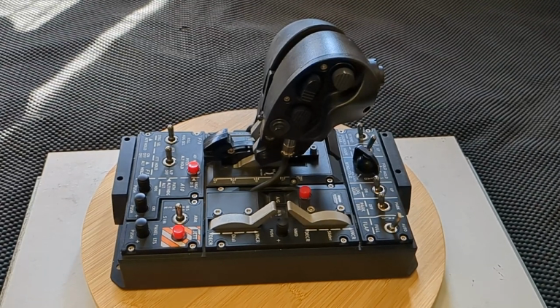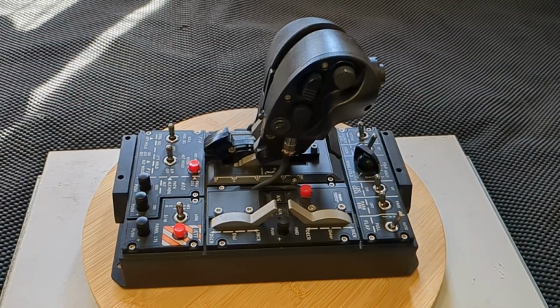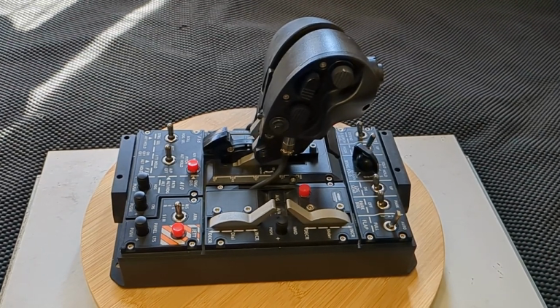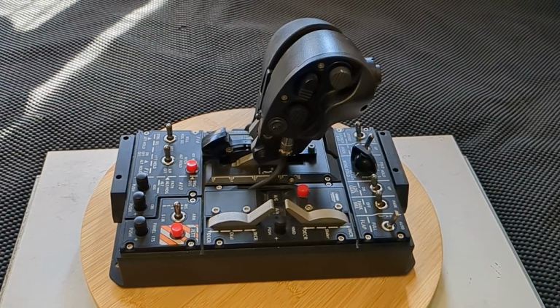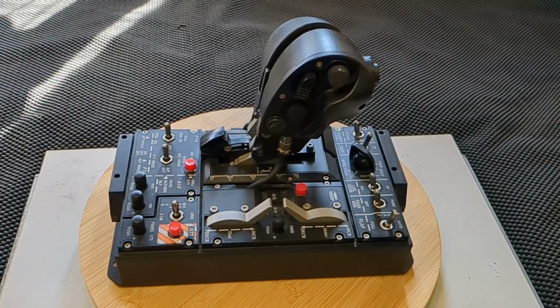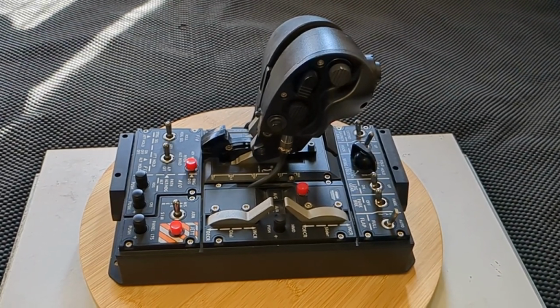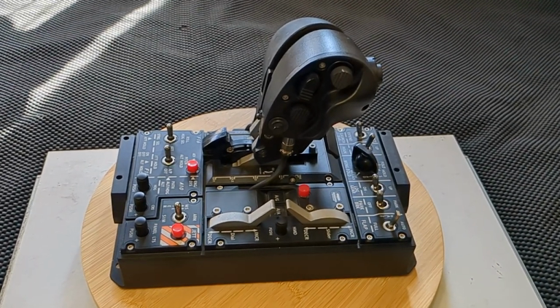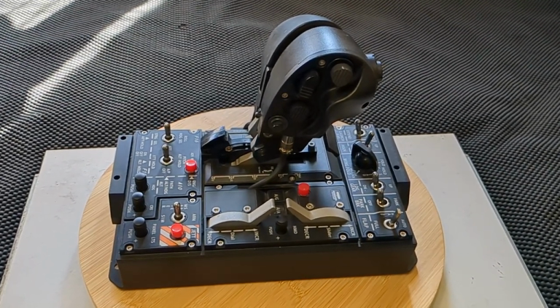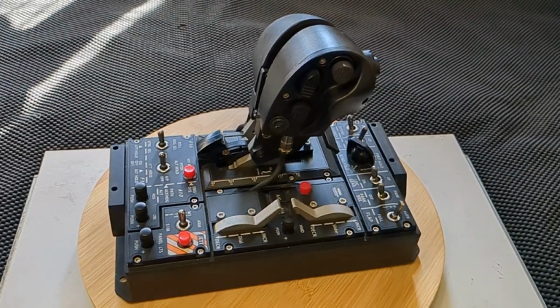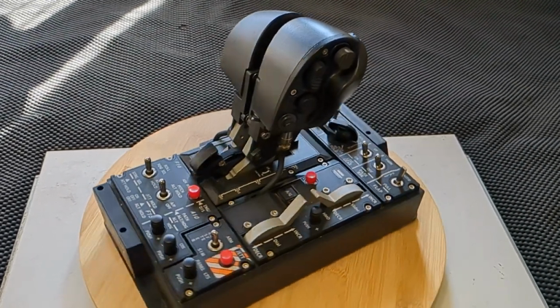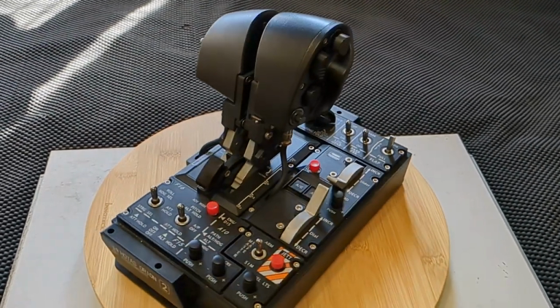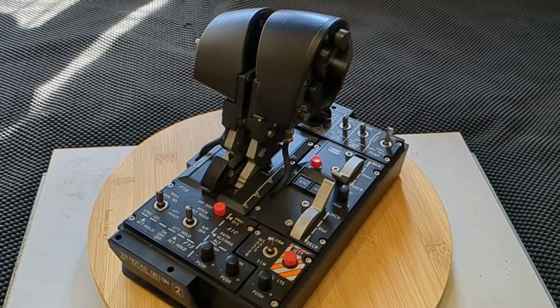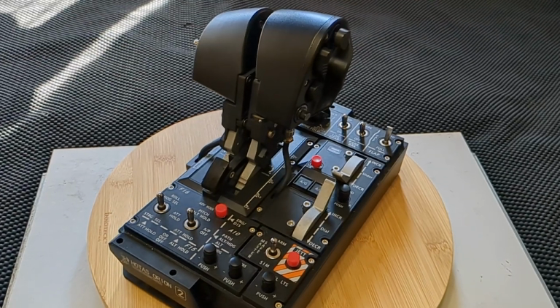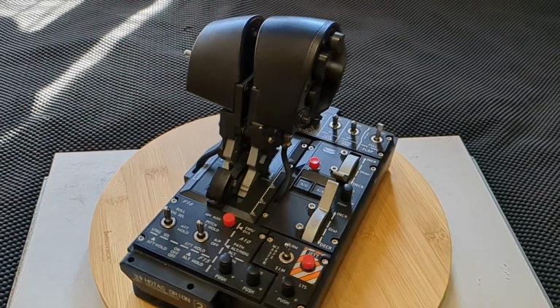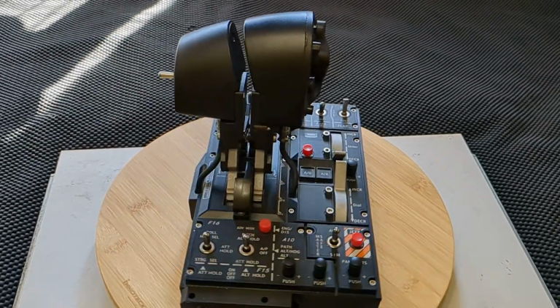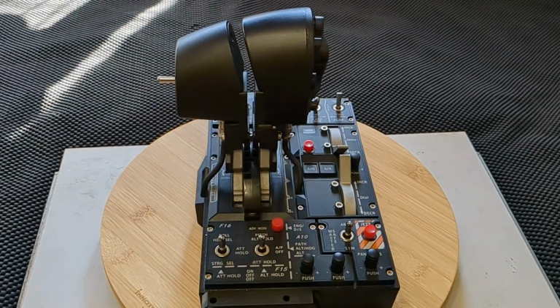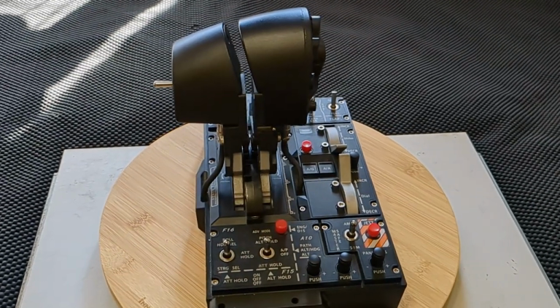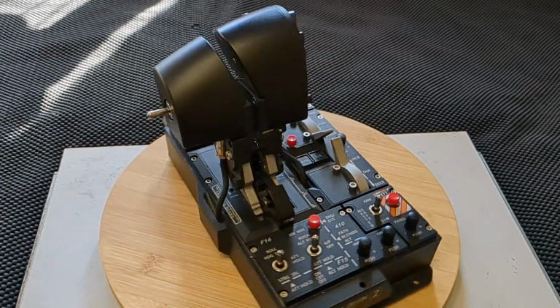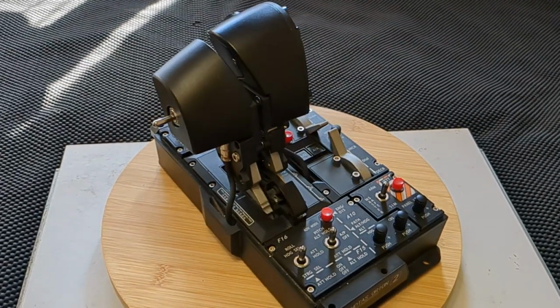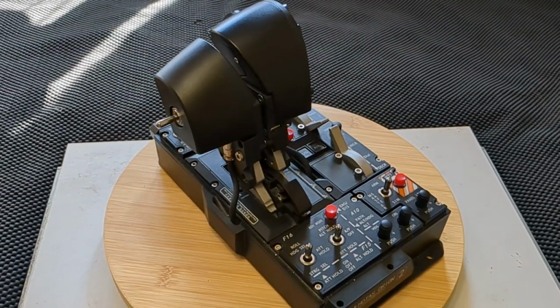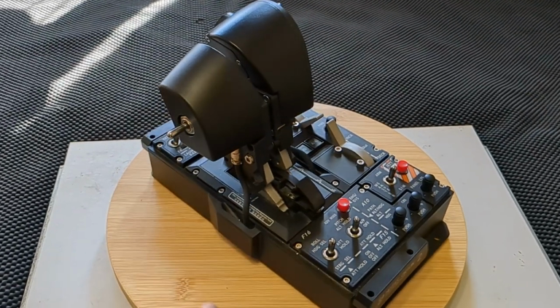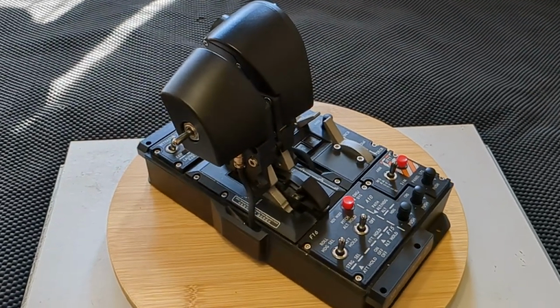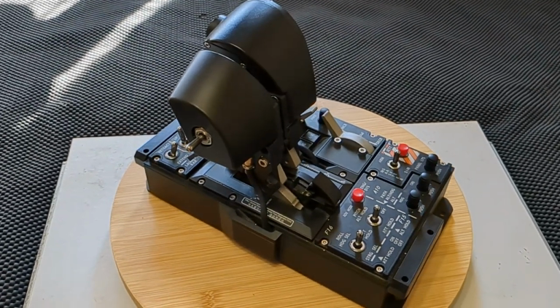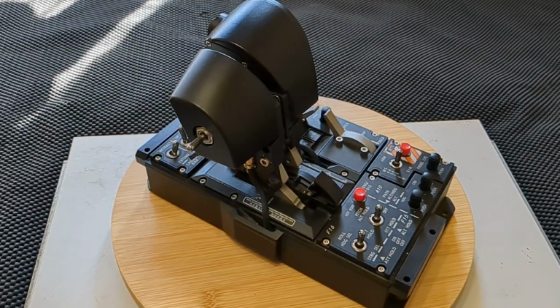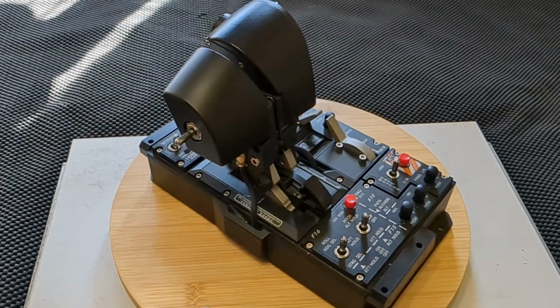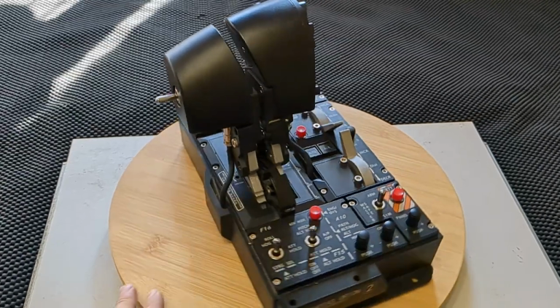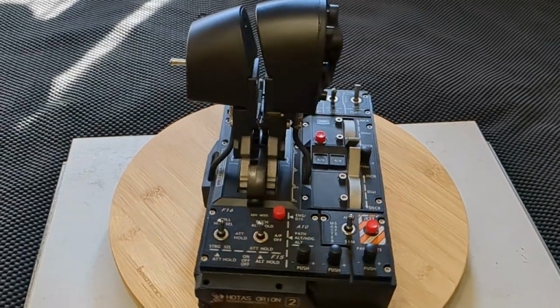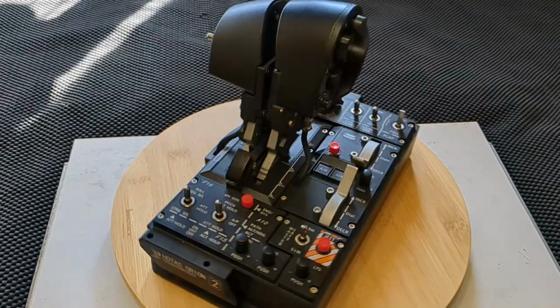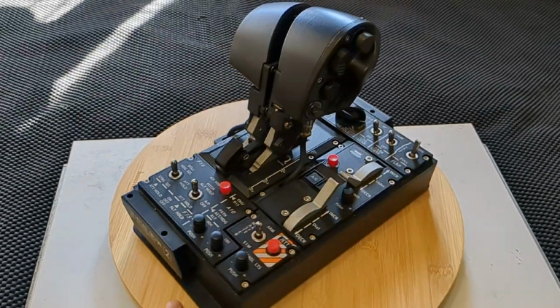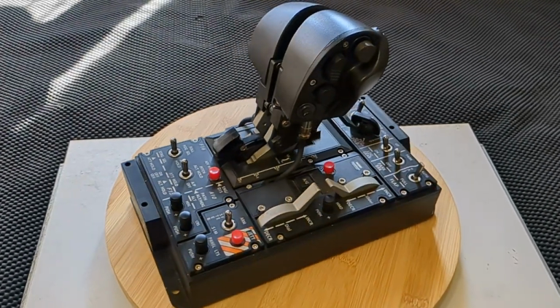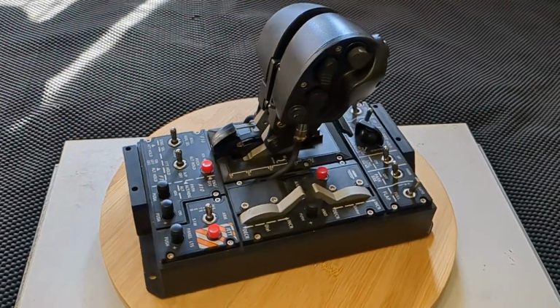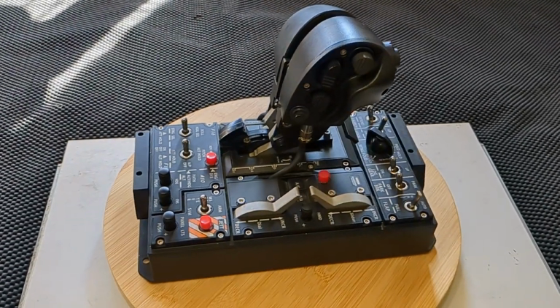Right guys, another video for you. WinWing's Orion II throttle — I've had it well over a year now. I wanted to do a video to share my thoughts on it and answer frequently asked questions for those of you considering getting one.